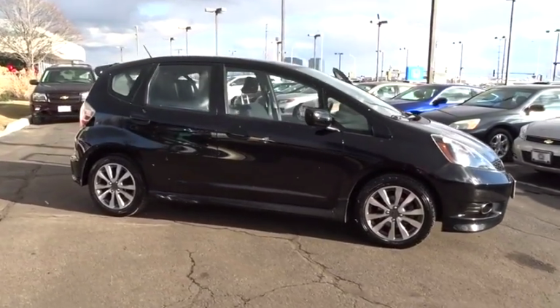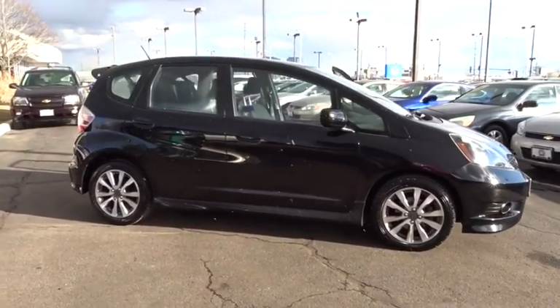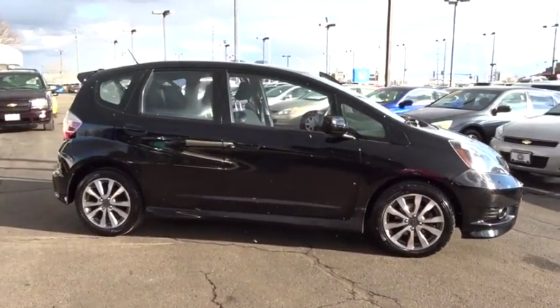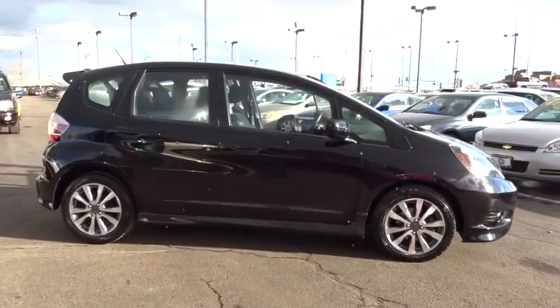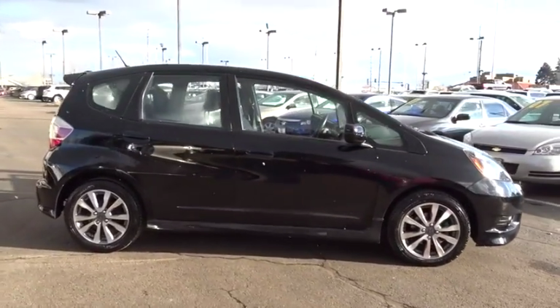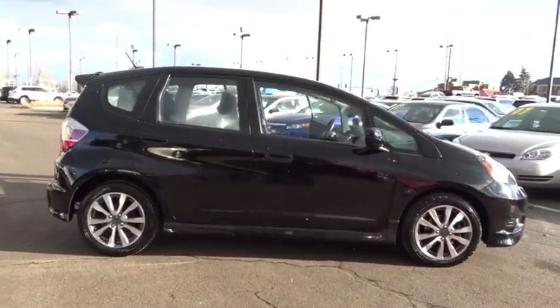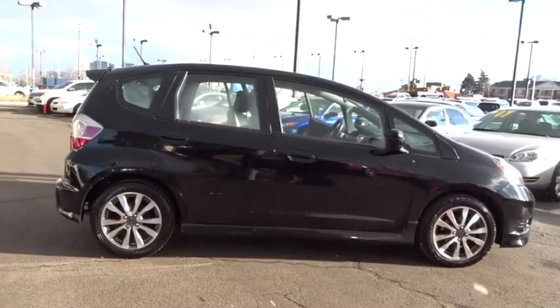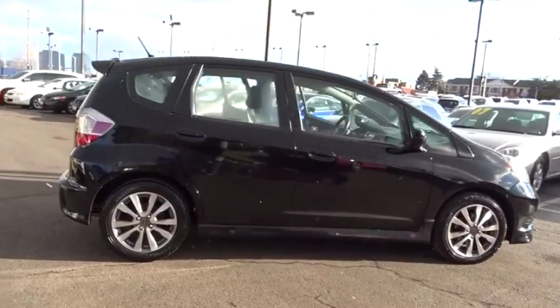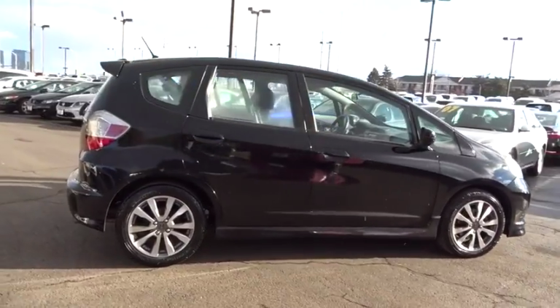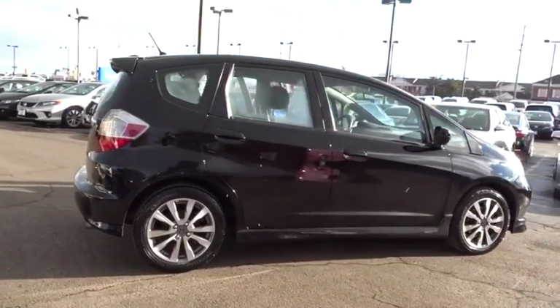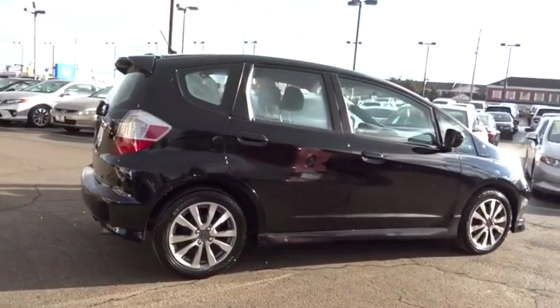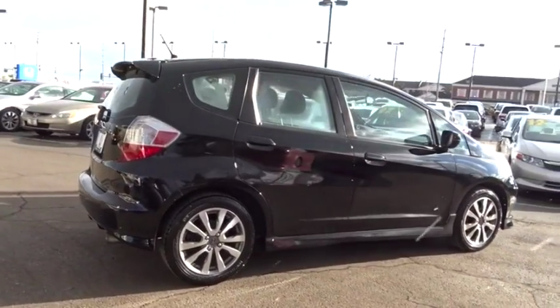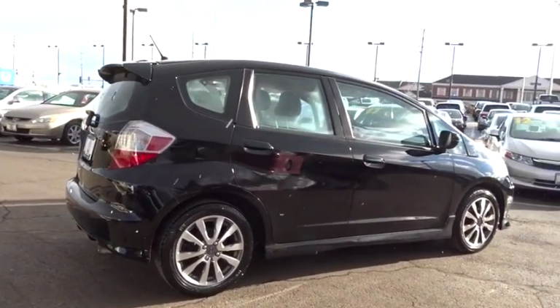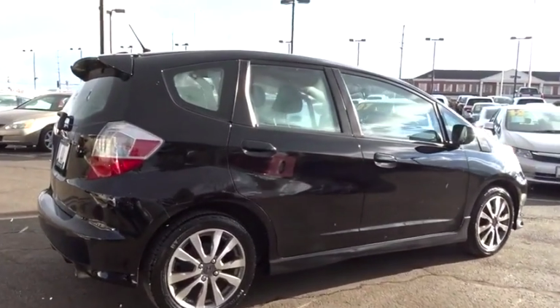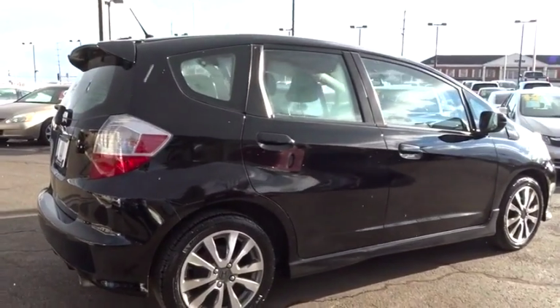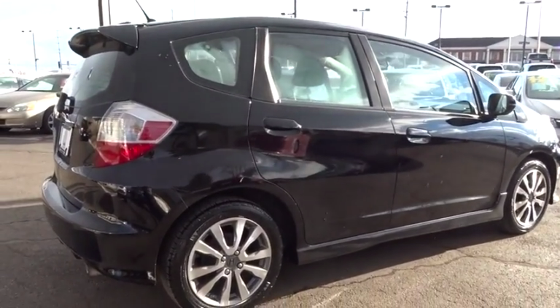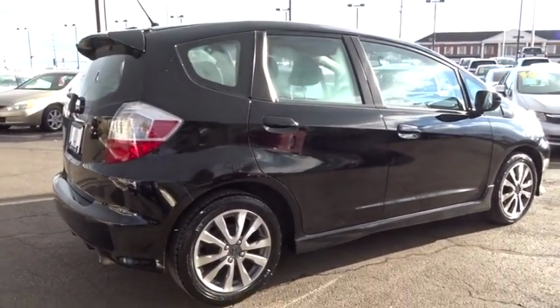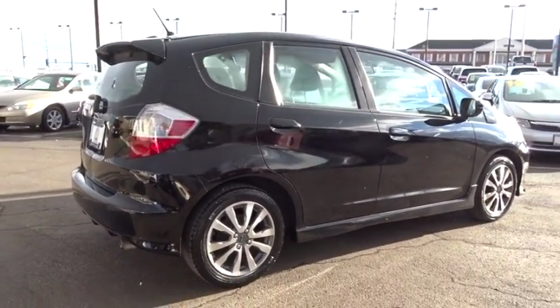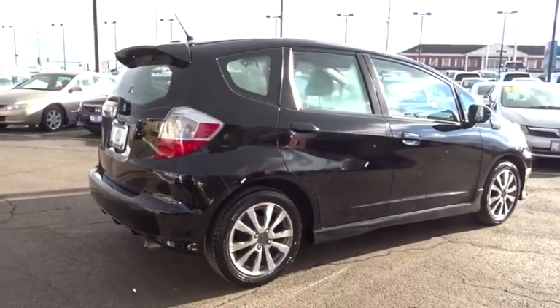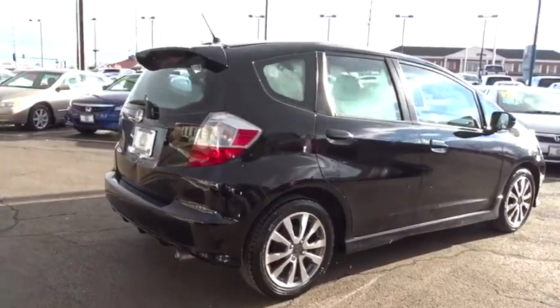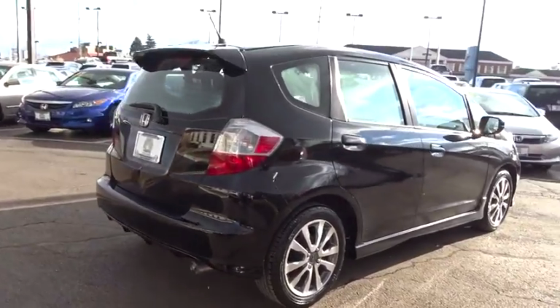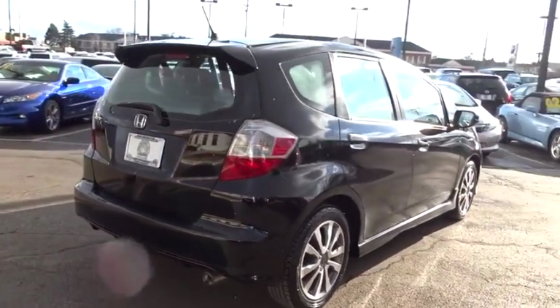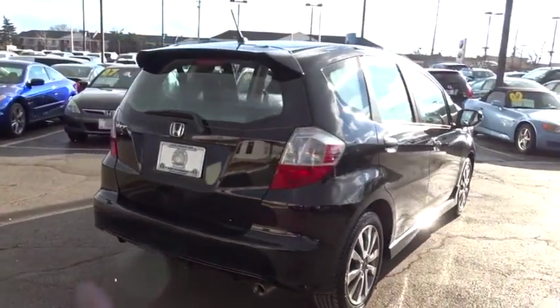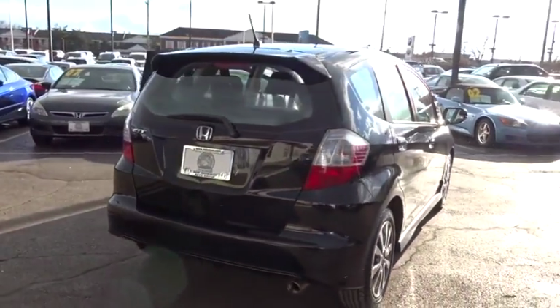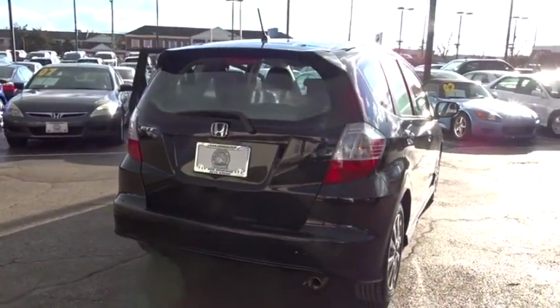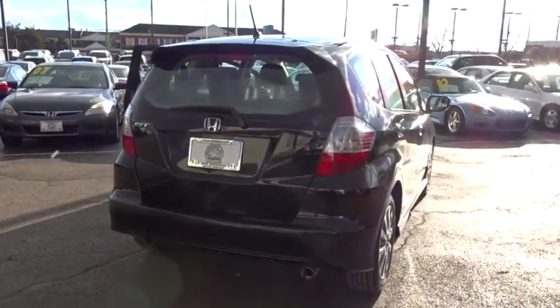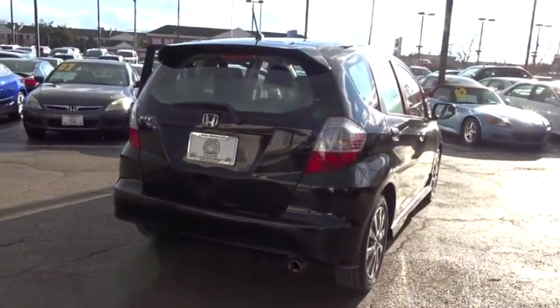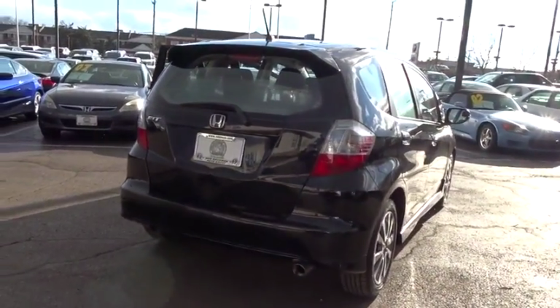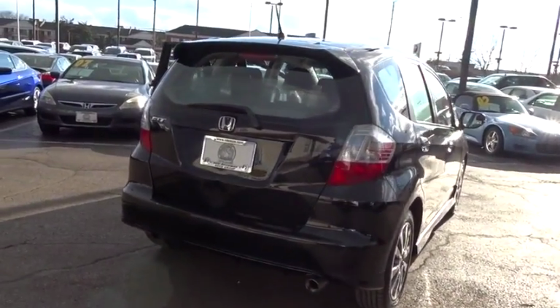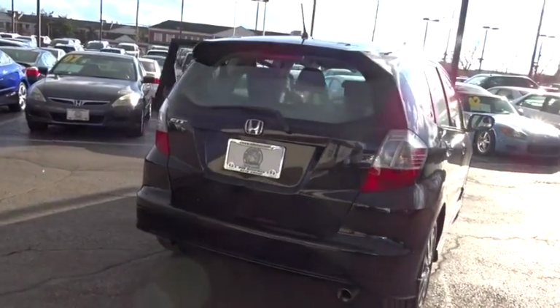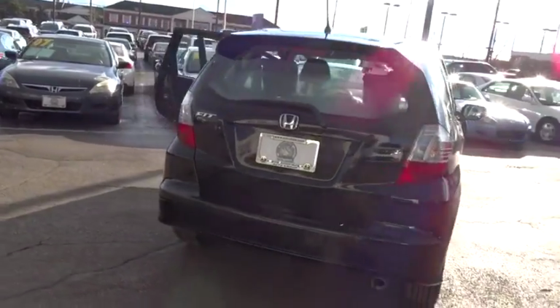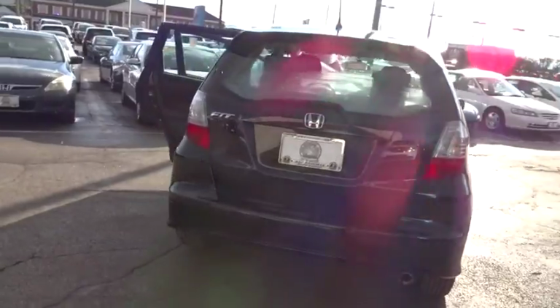Traction control, dual airbags, alloy wheels, power steering, security system, CD player, power windows, fog lights, electronic stability control, rear window defroster, brake assist, panic alarm, tachometer.